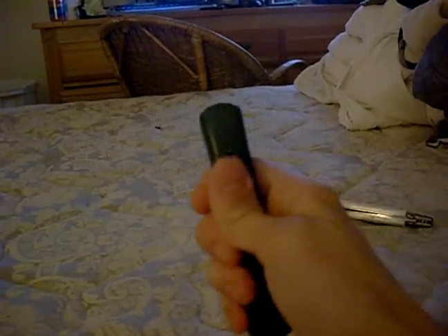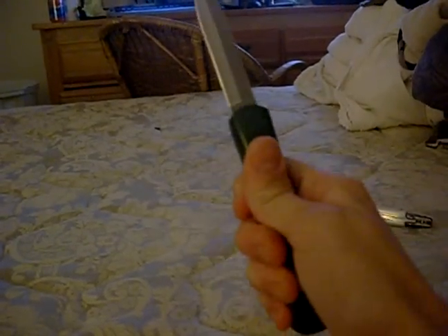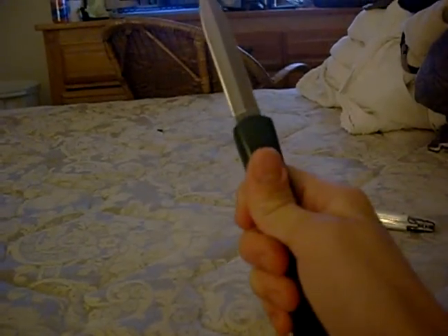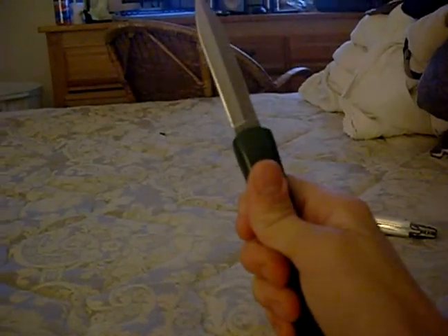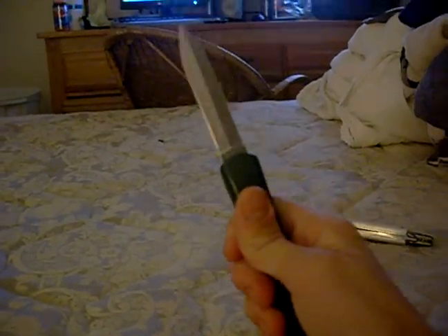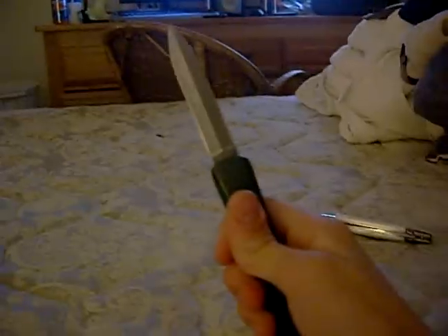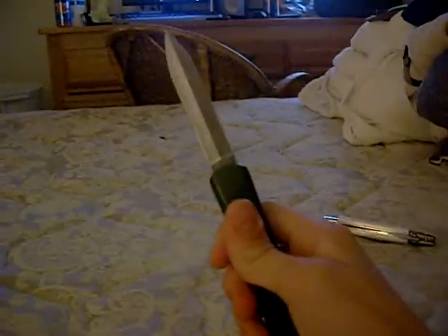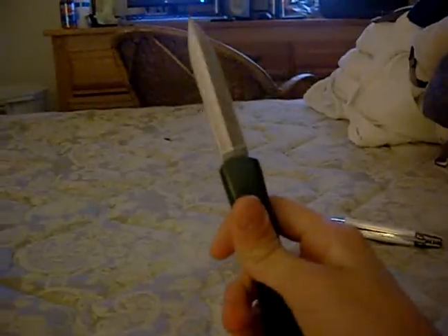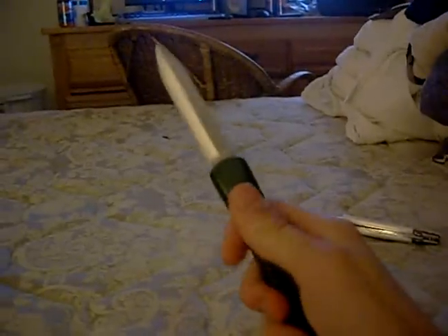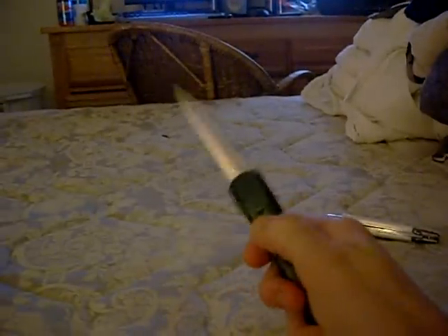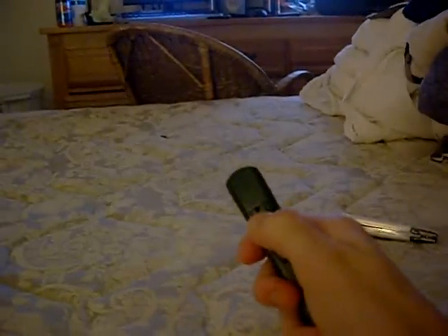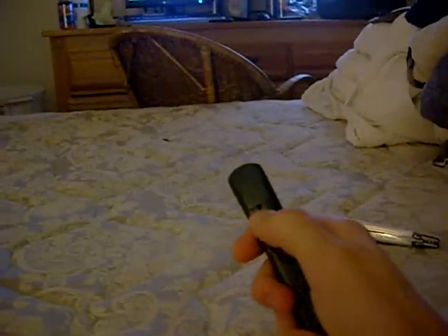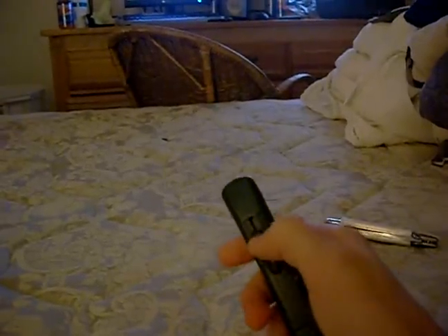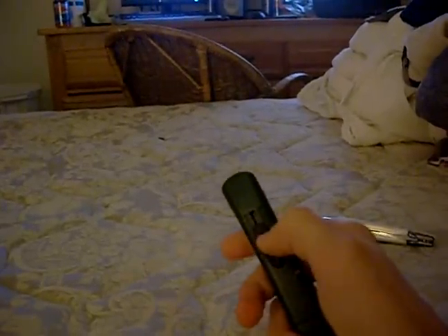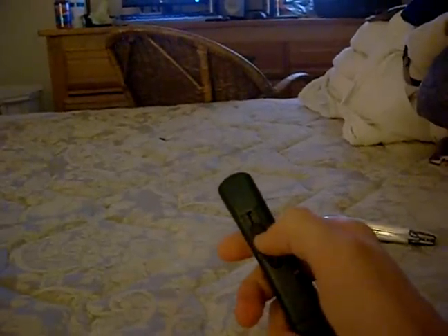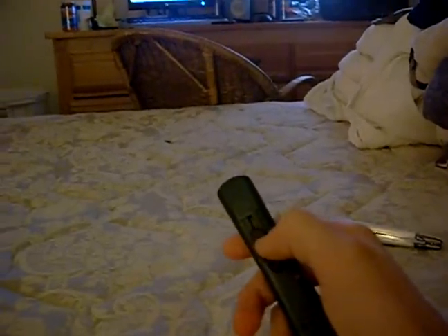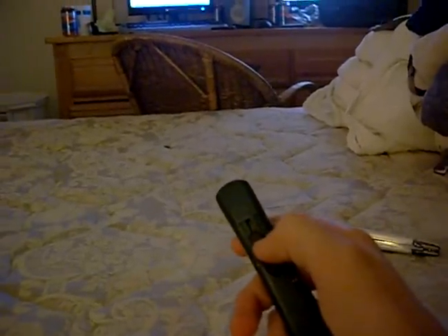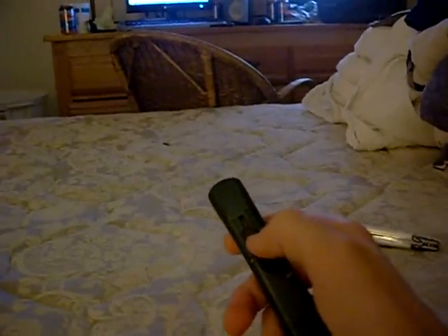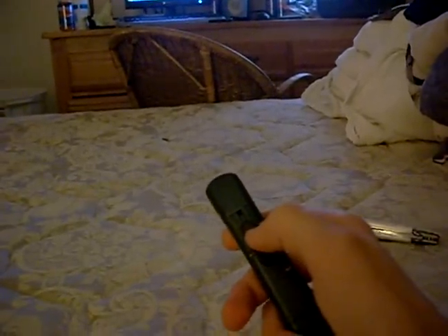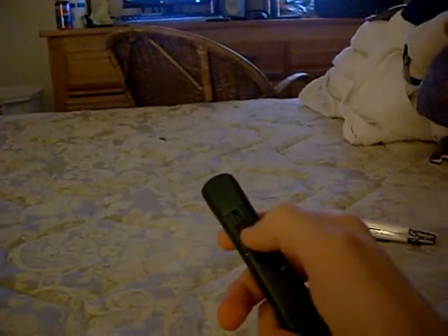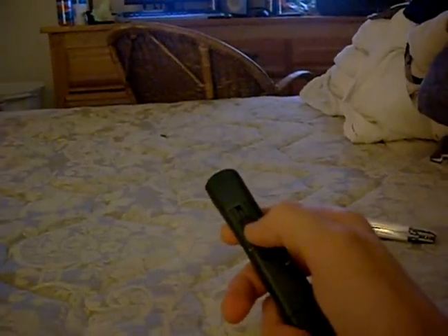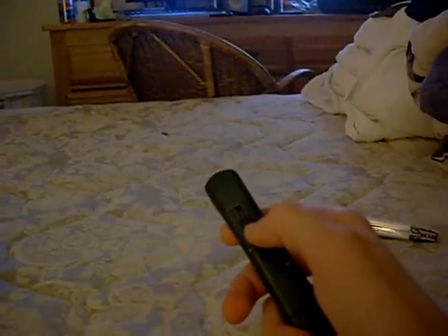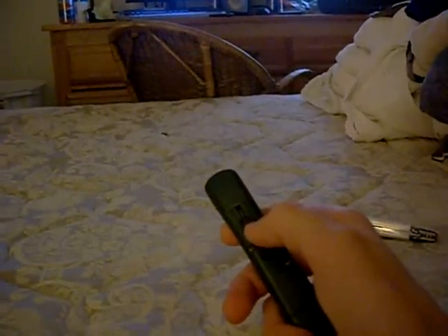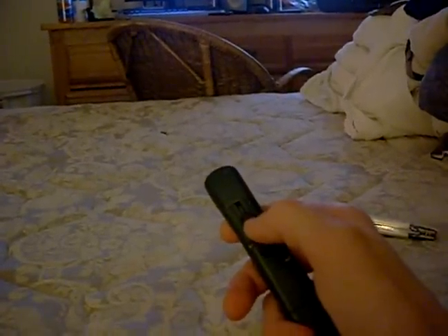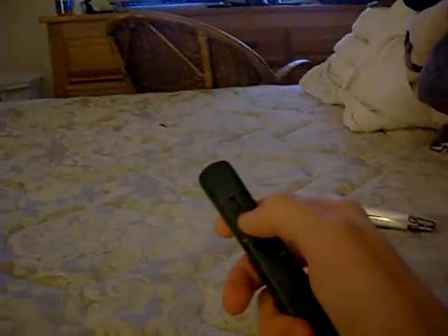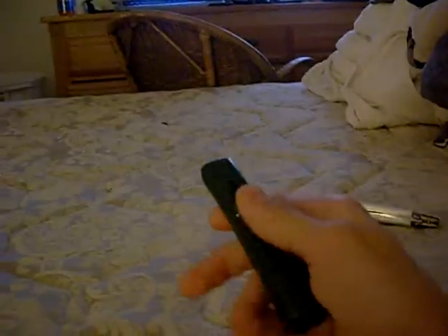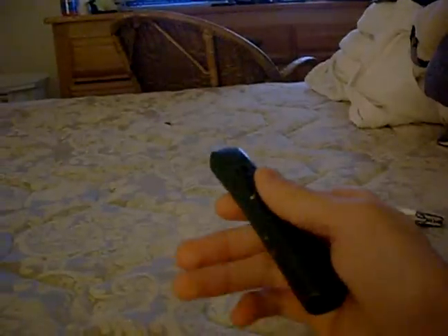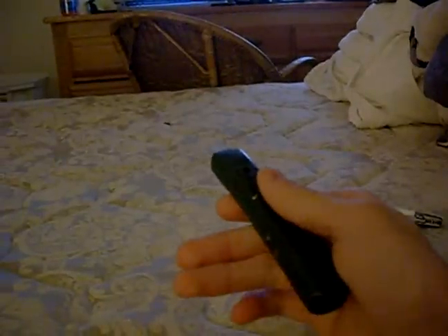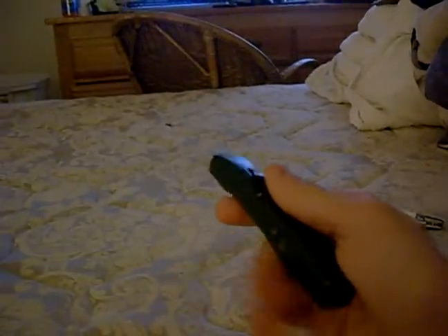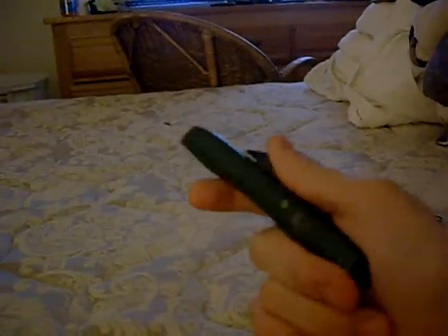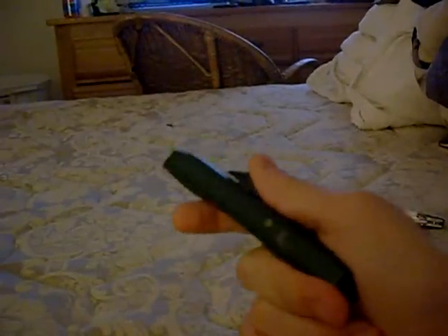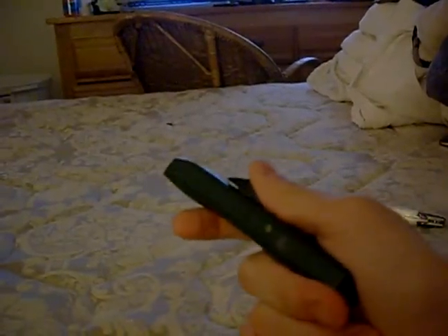Cool knife plus cool person equals a hell of a lot of cool. You should get it — it's great.